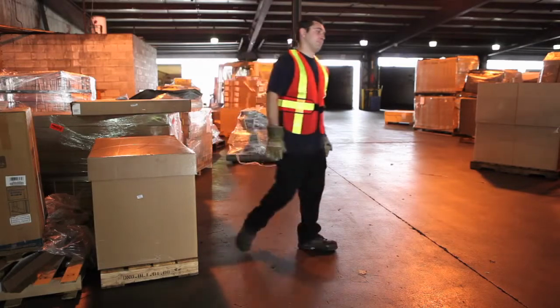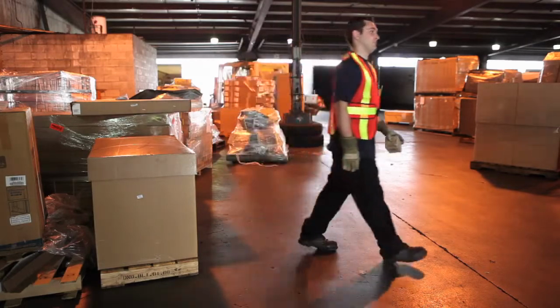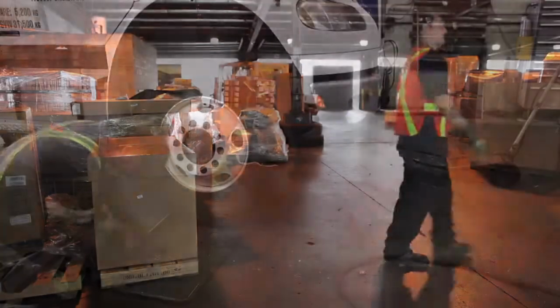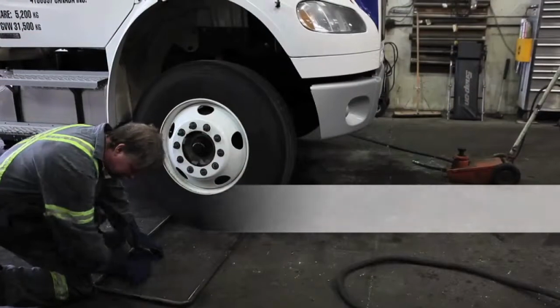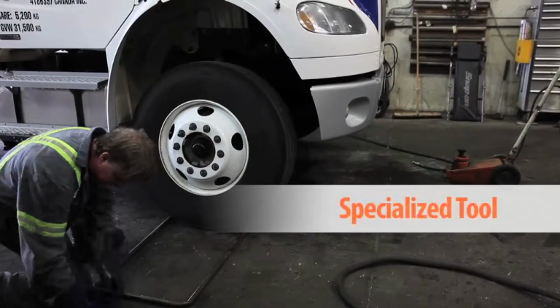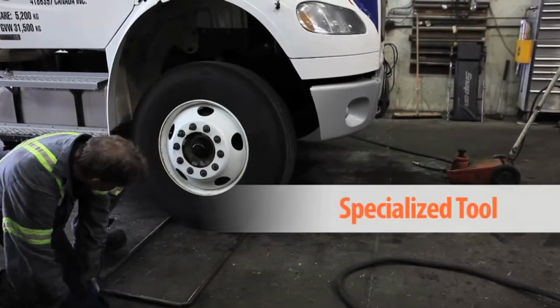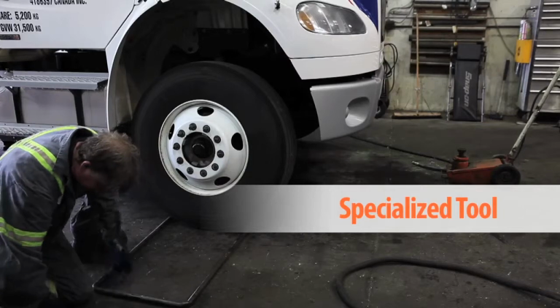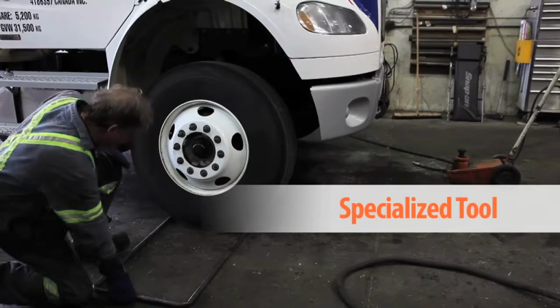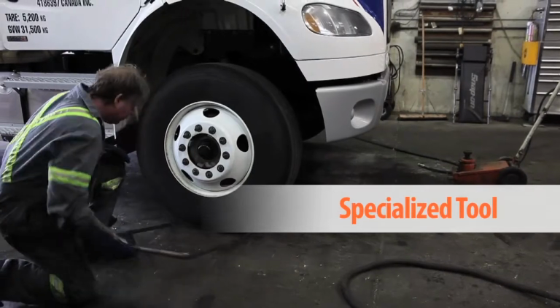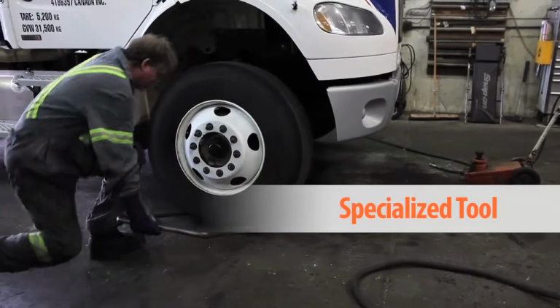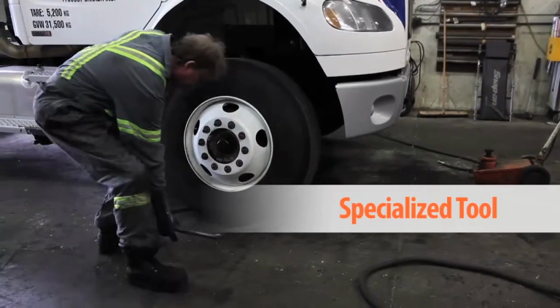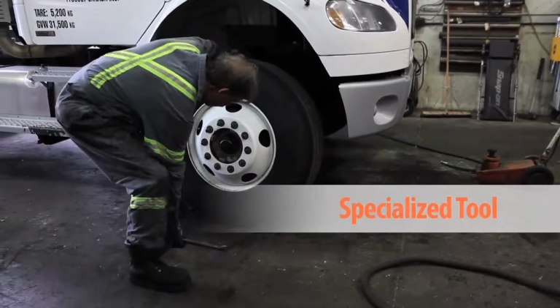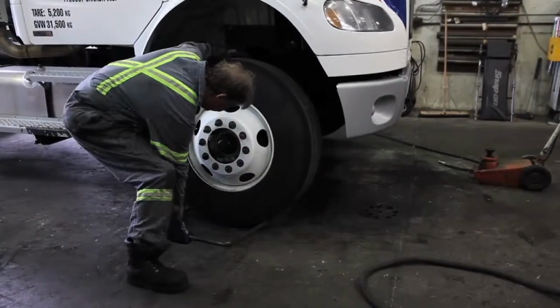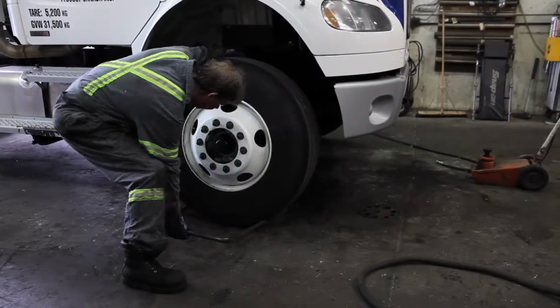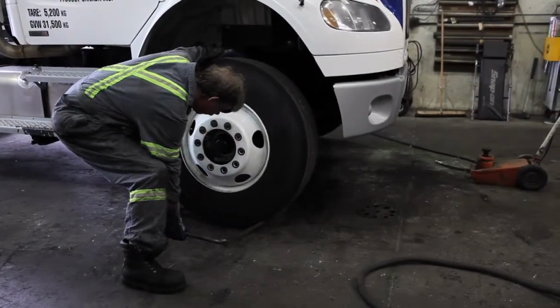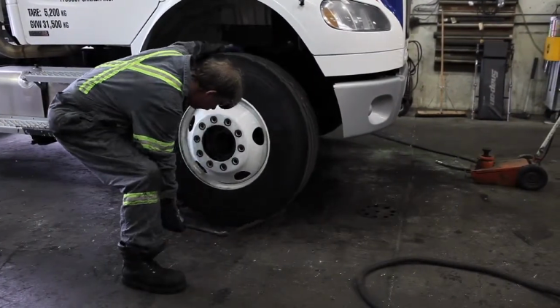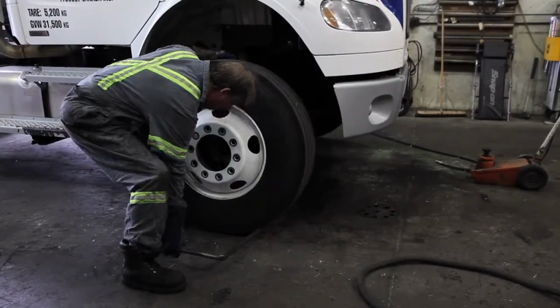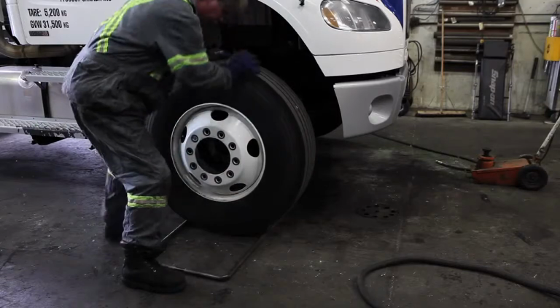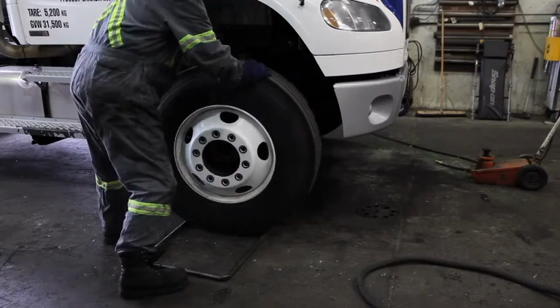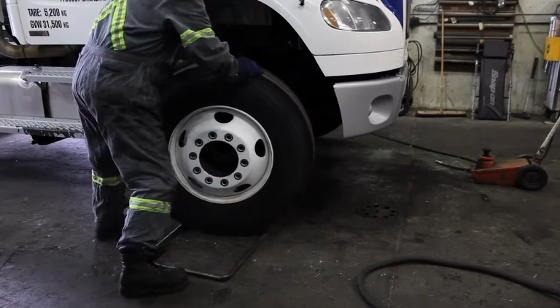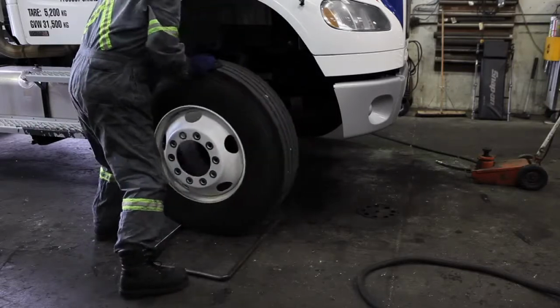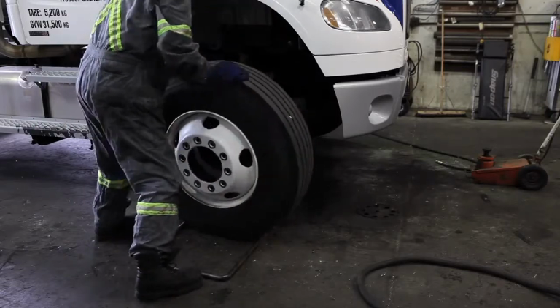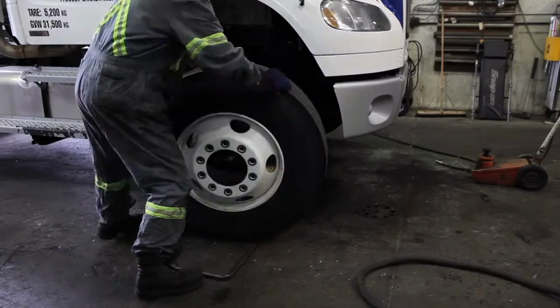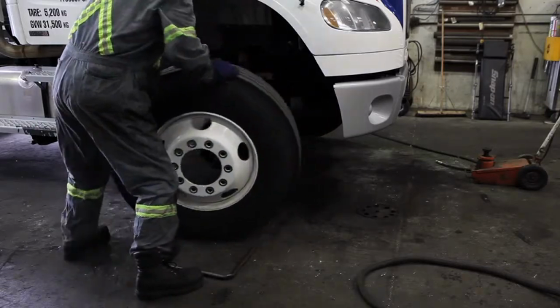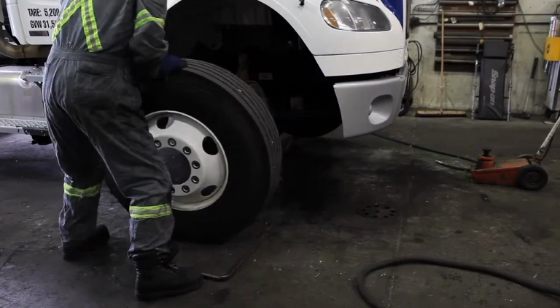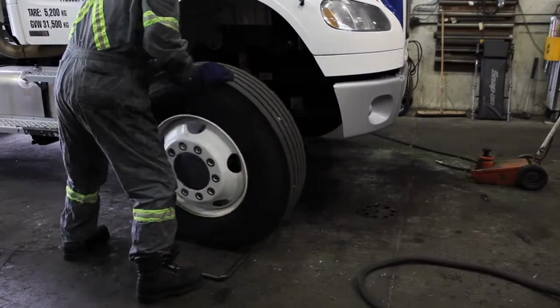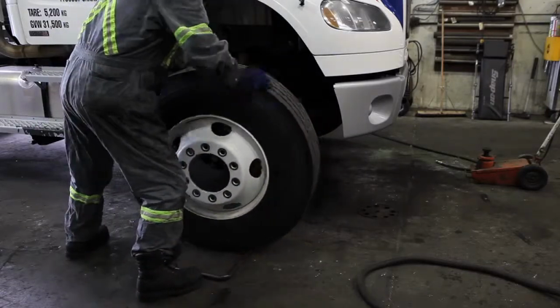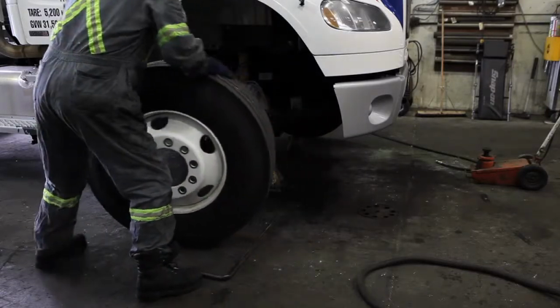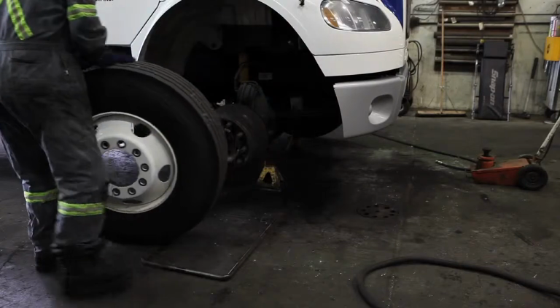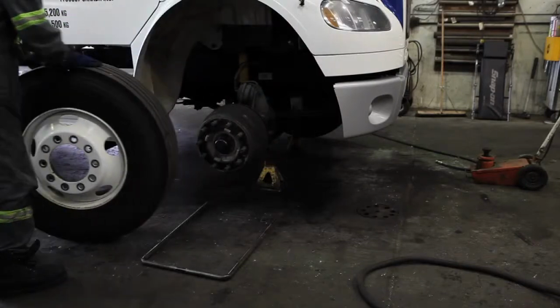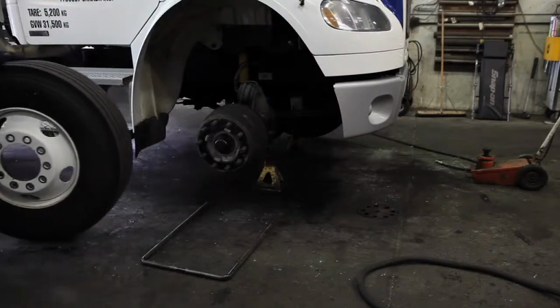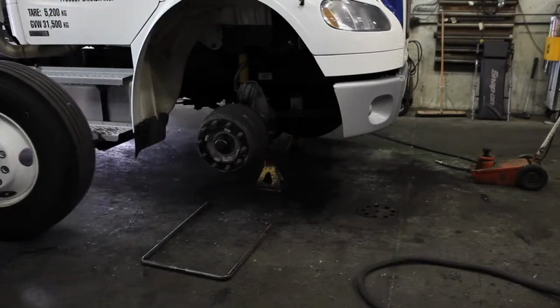You may also be able to use a specialized tool so that you do not have to get right to the ground level. For example, a tire lifting device can be used to lever the tire up so that the full weight of the tire does not have to be taken. Remember to use good manual handling basics.